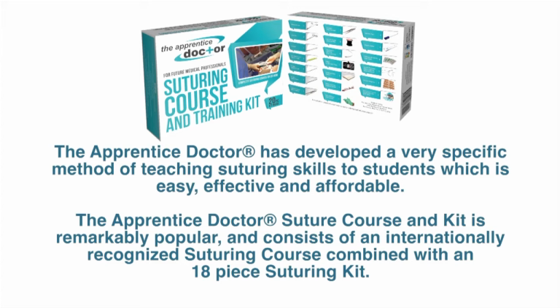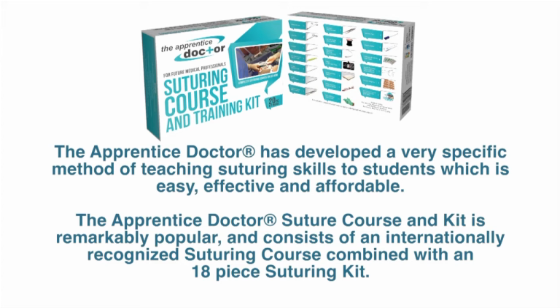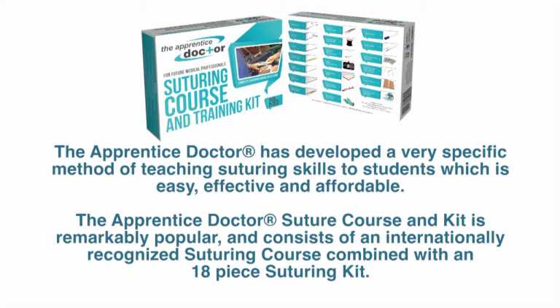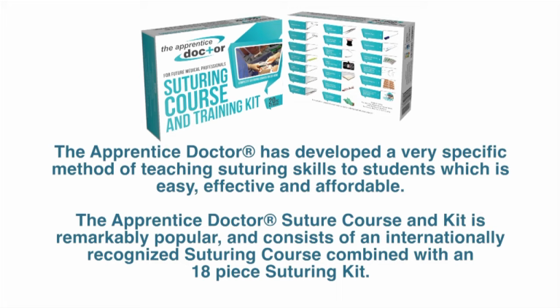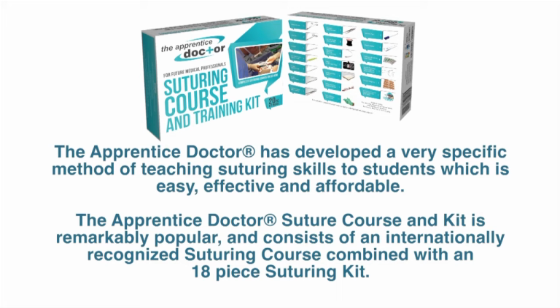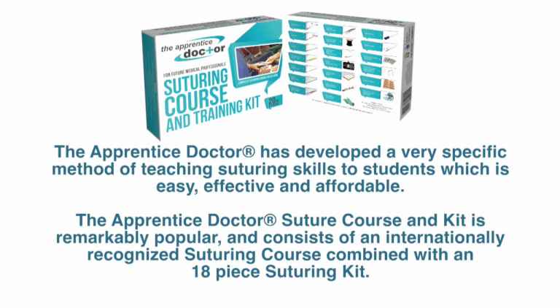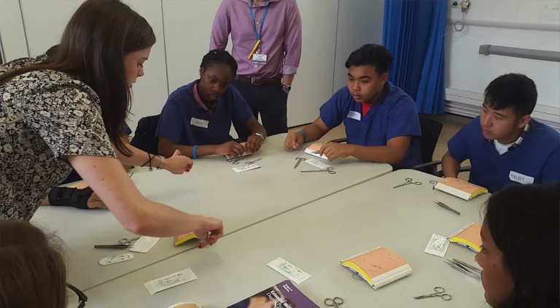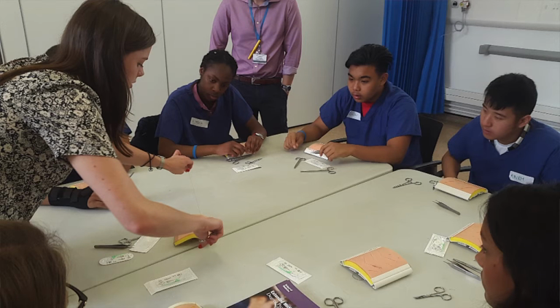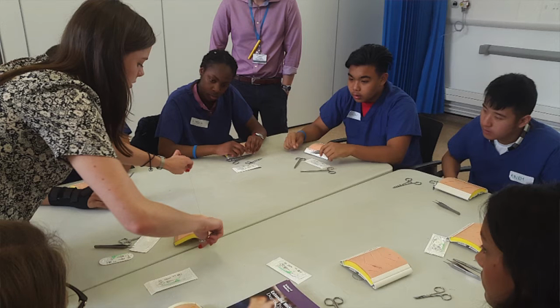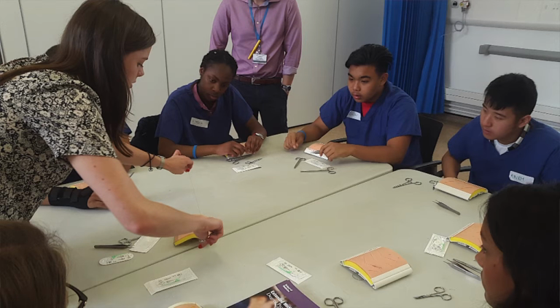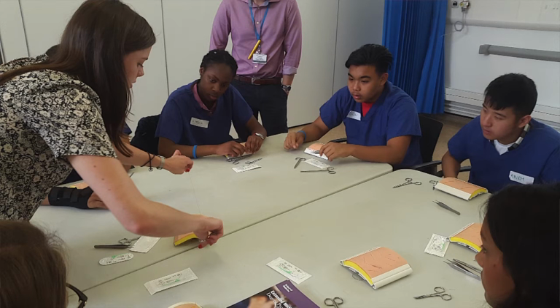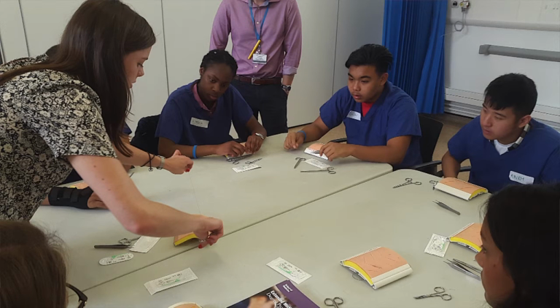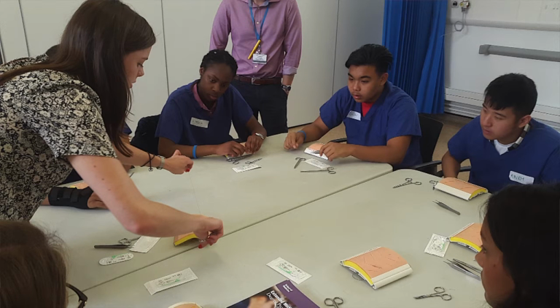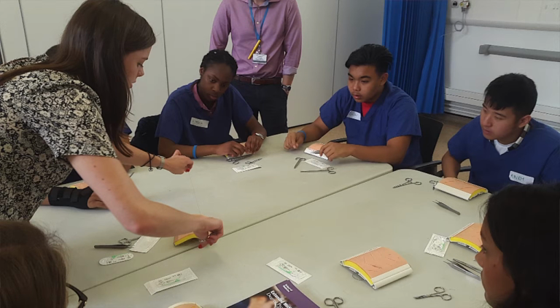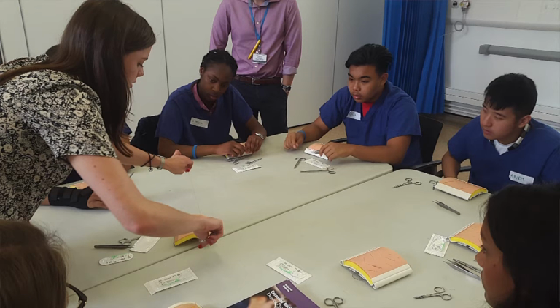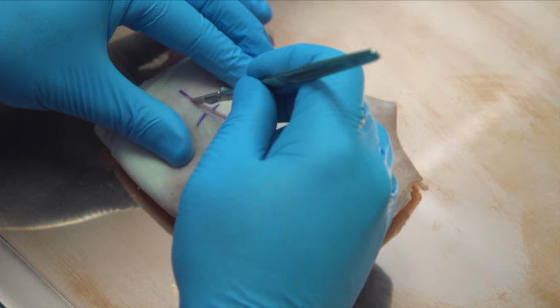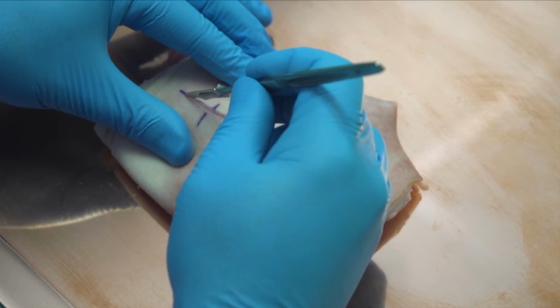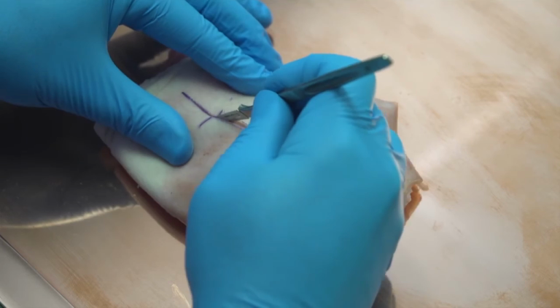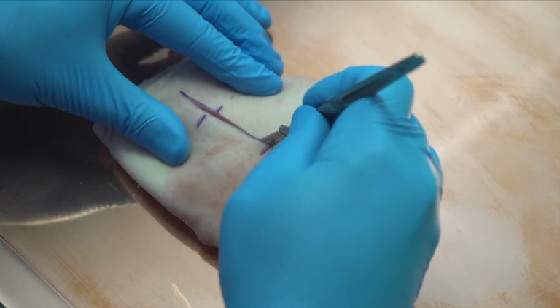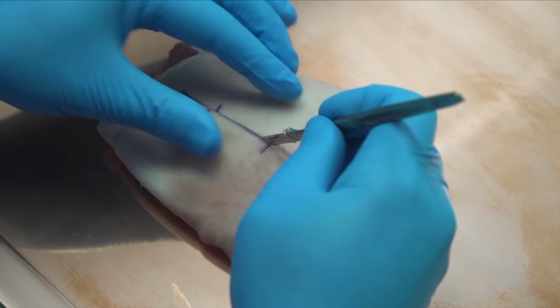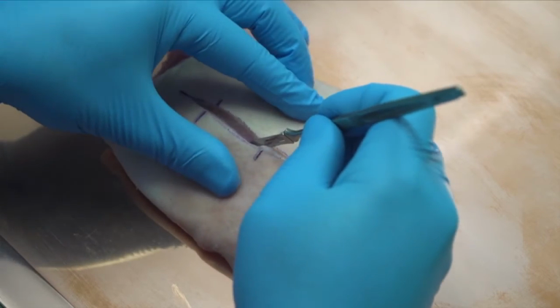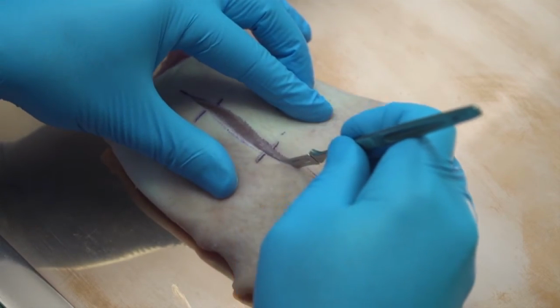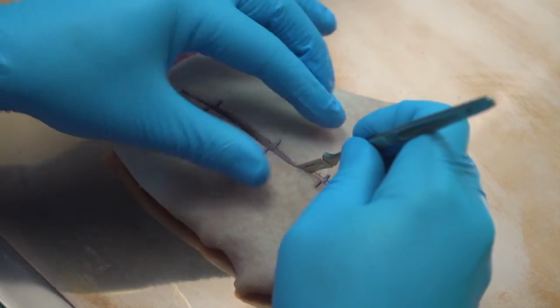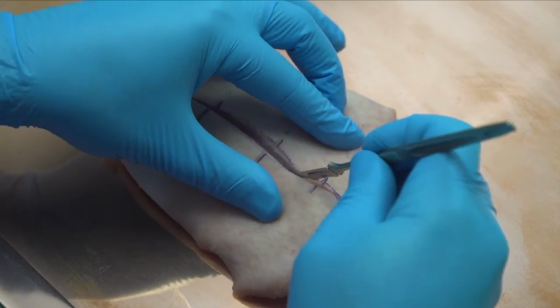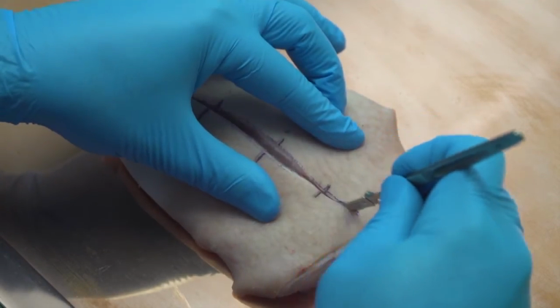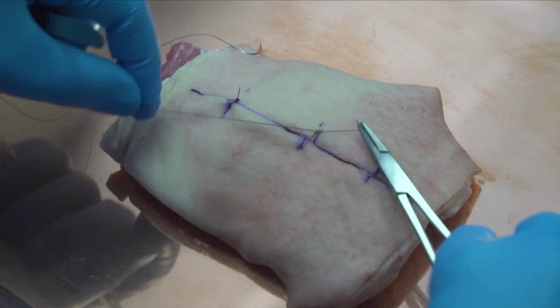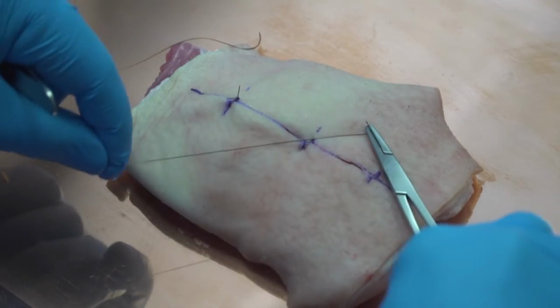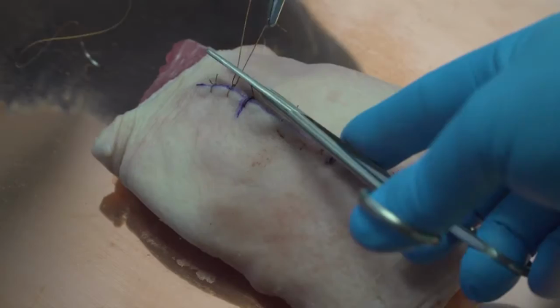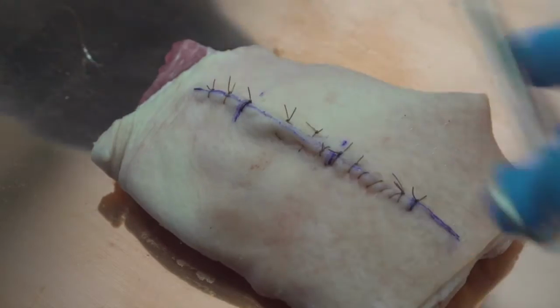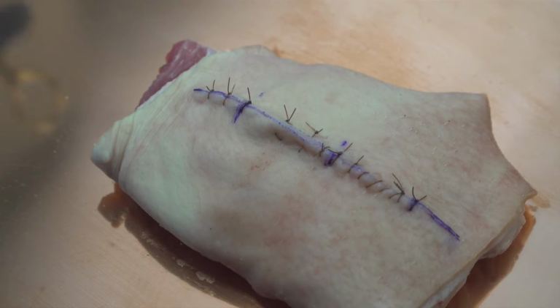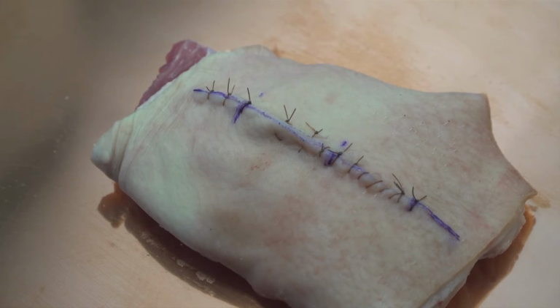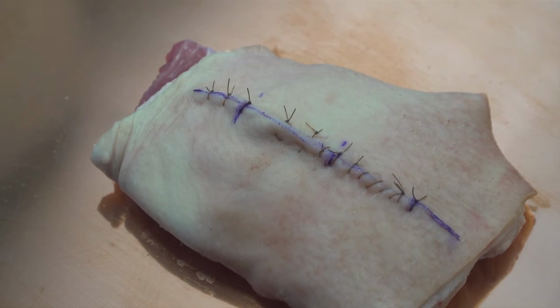an 18-piece suturing kit. Once students have mastered the basic surgical knot-tying techniques, they are ready to start practicing the various basic suturing techniques like interrupted, mattress and running sutures.